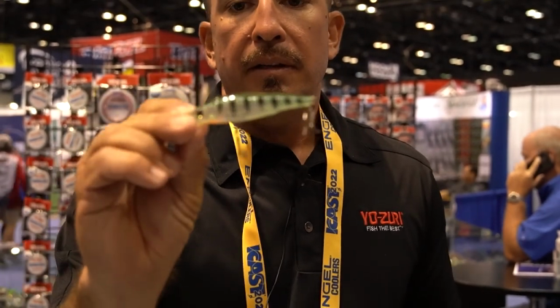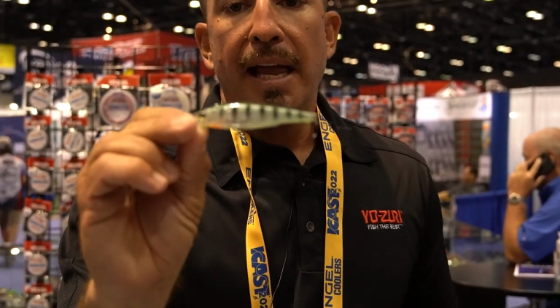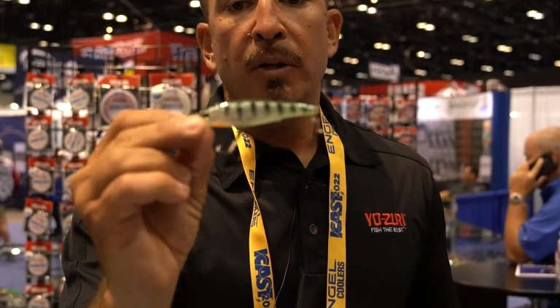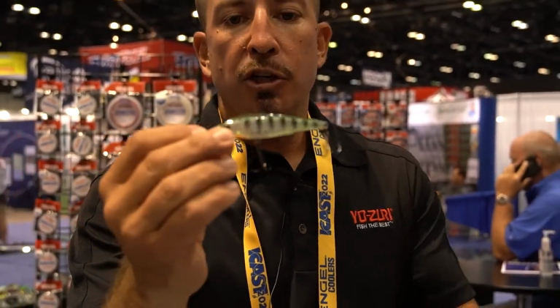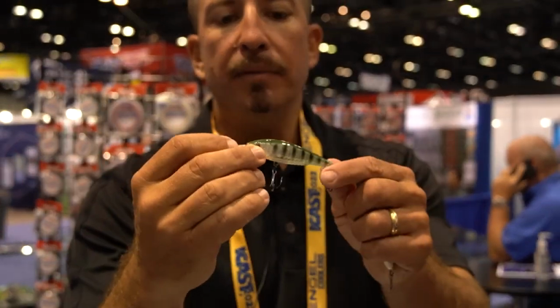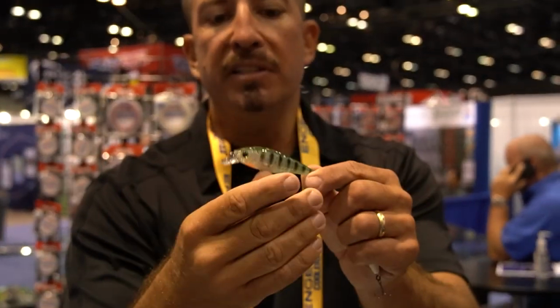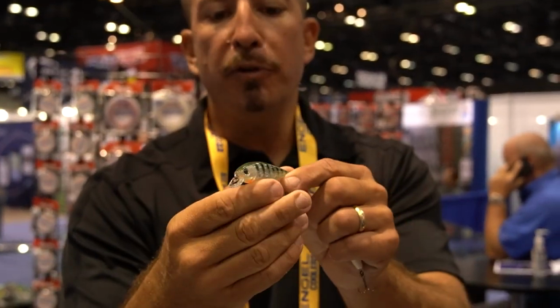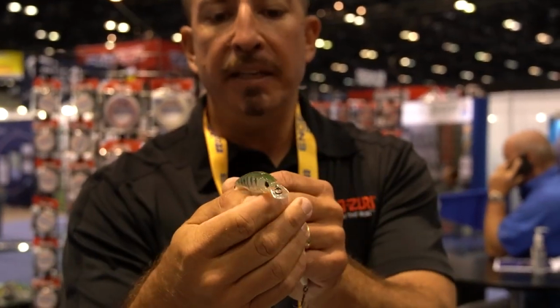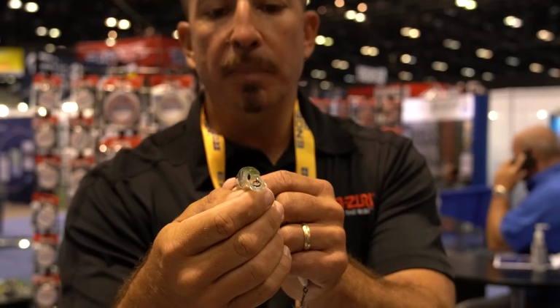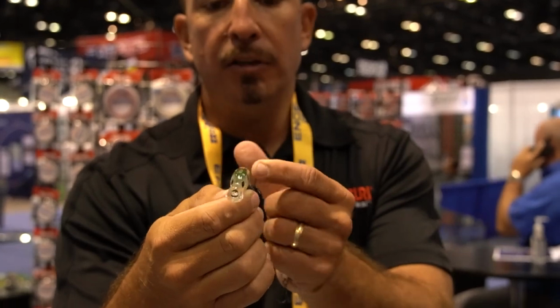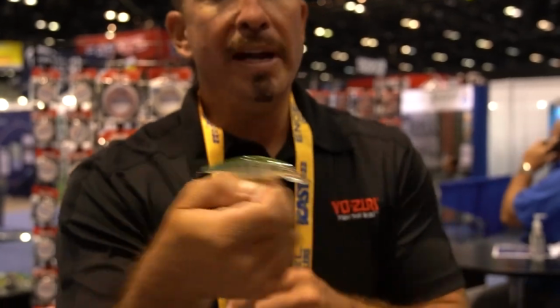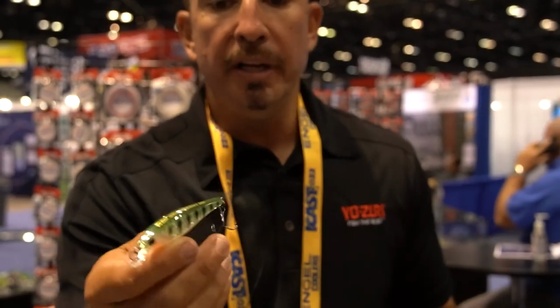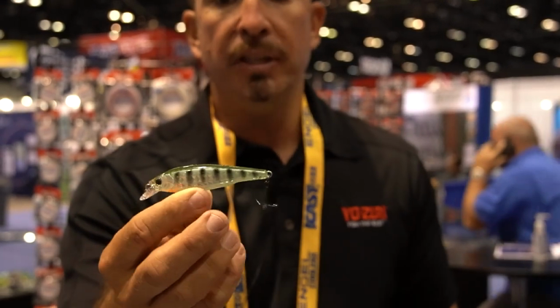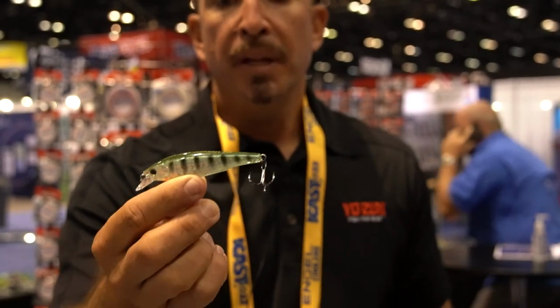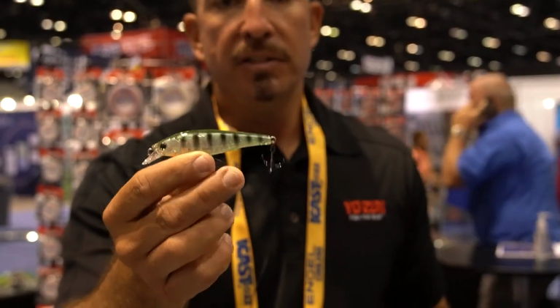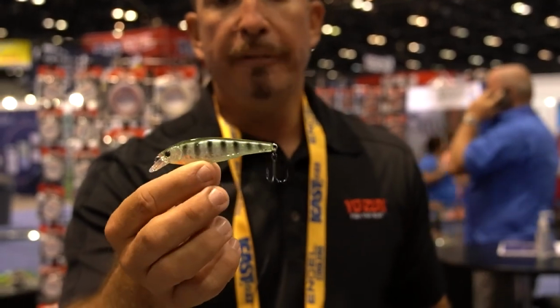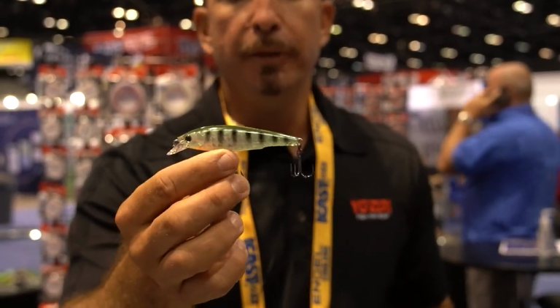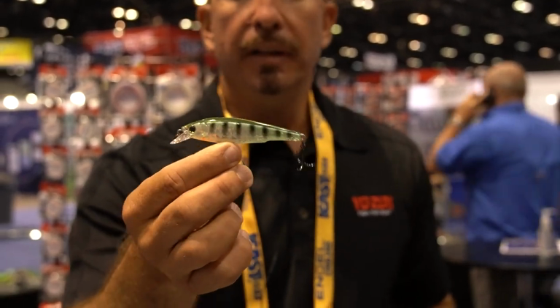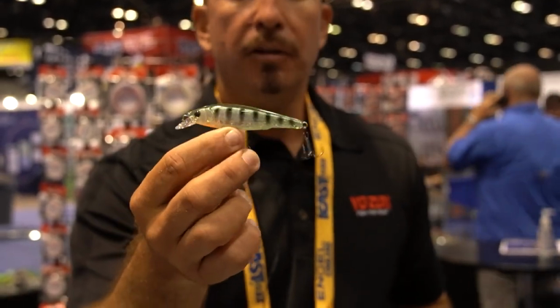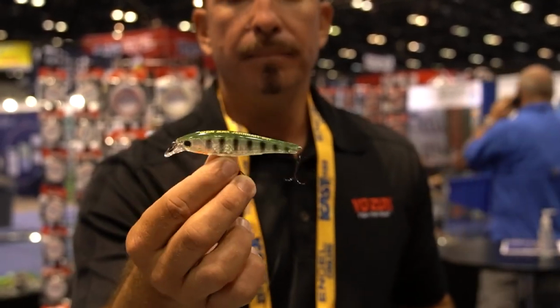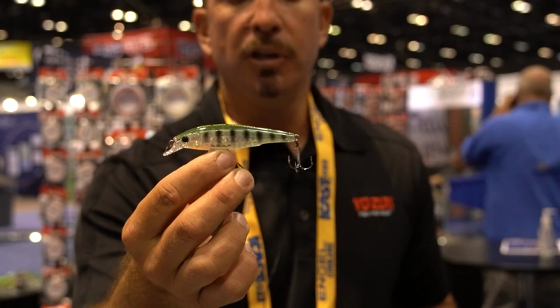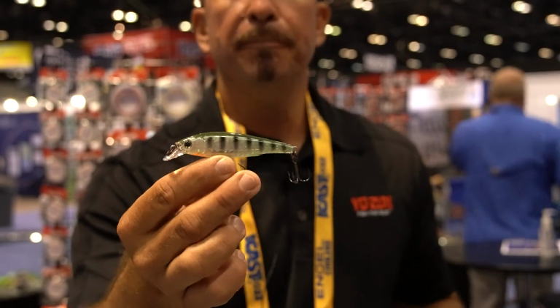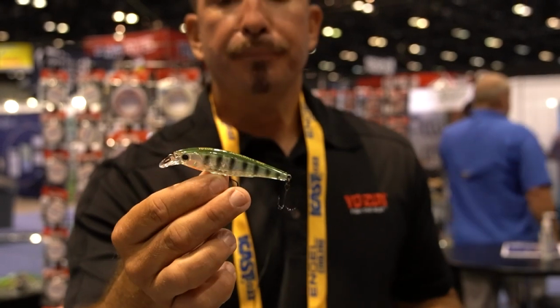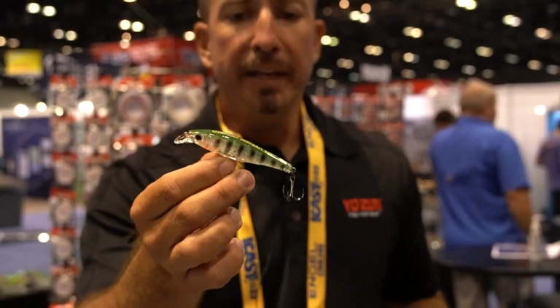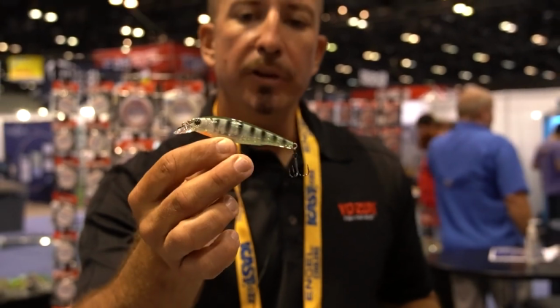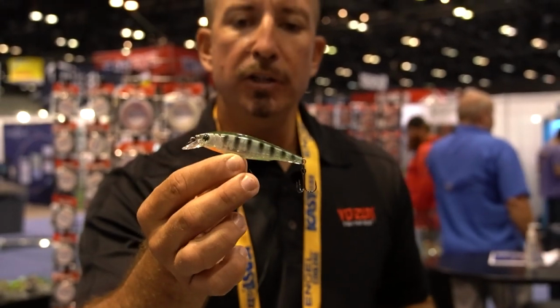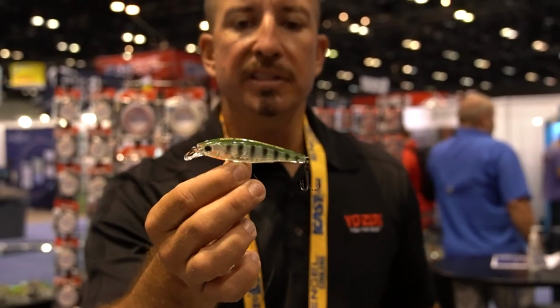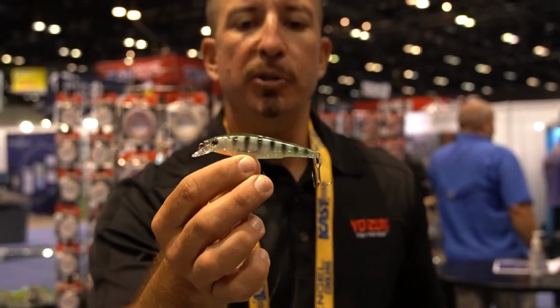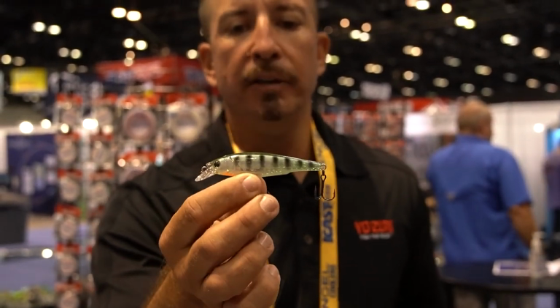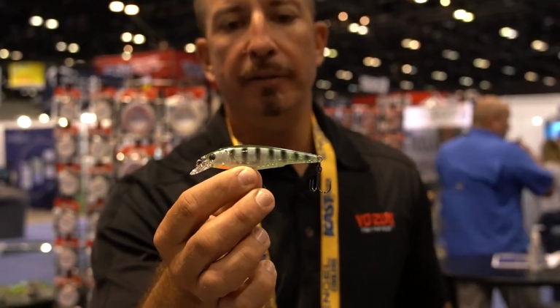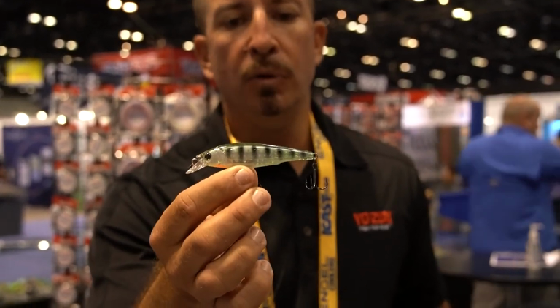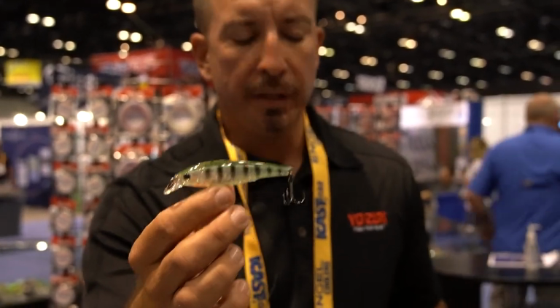The 80 millimeter jerkbait is a full suspending jerkbait with great darting action. This is your three to five foot jerkbait. With those finishes — this is the perch pattern — it's great for the northern markets.